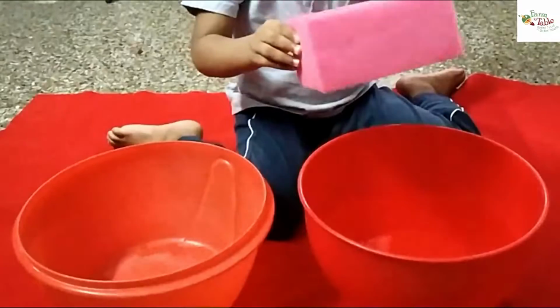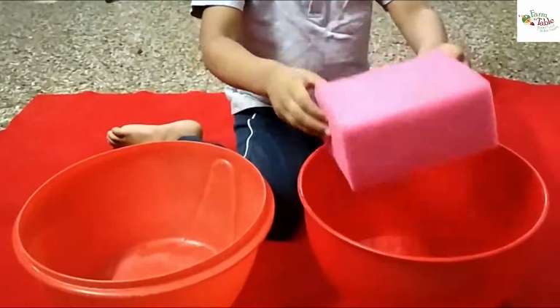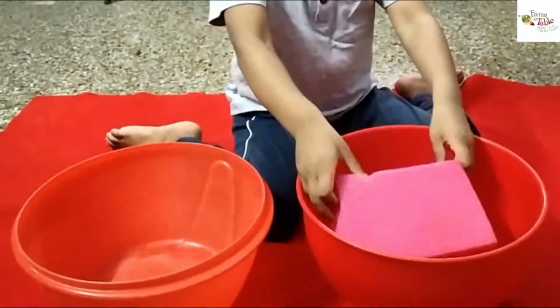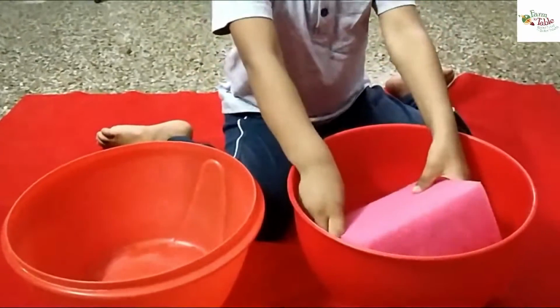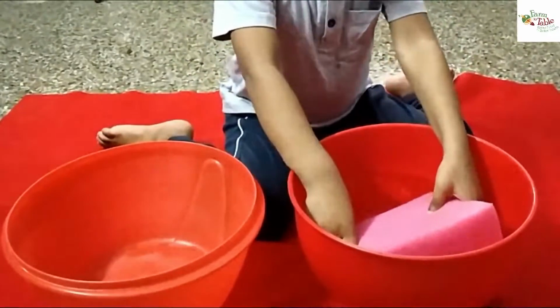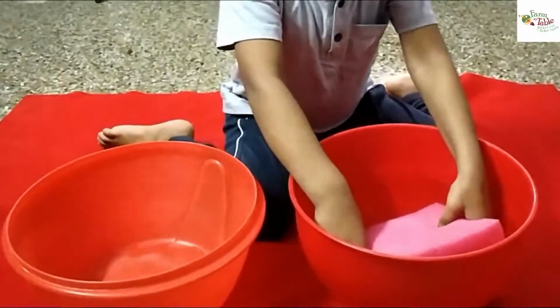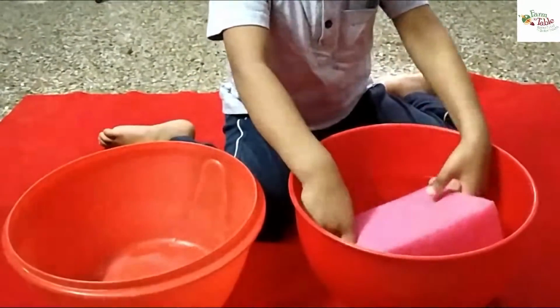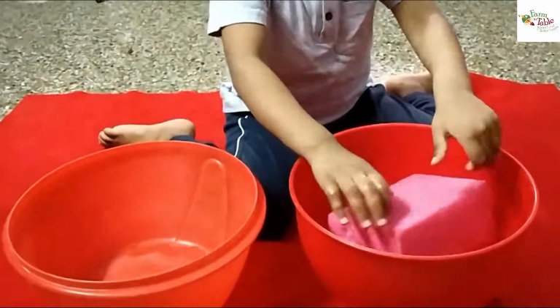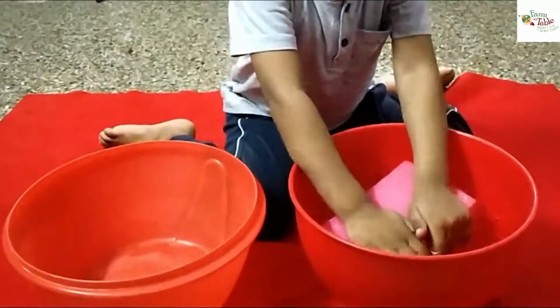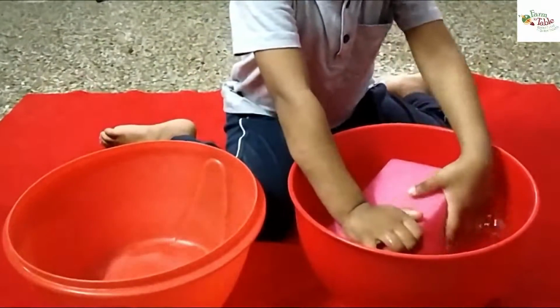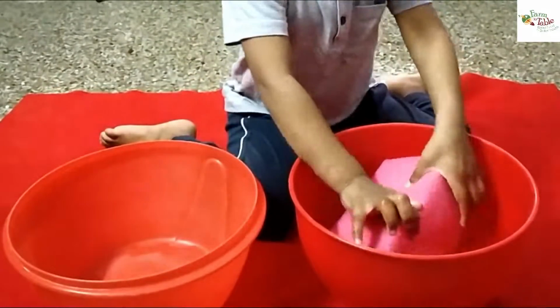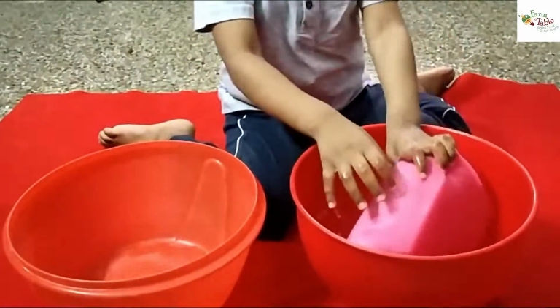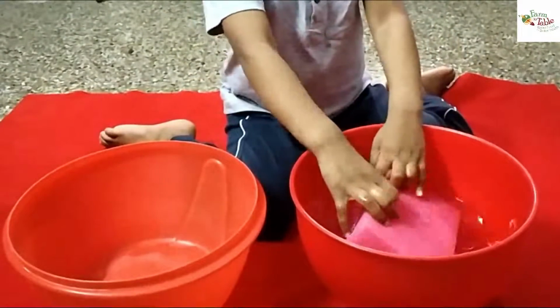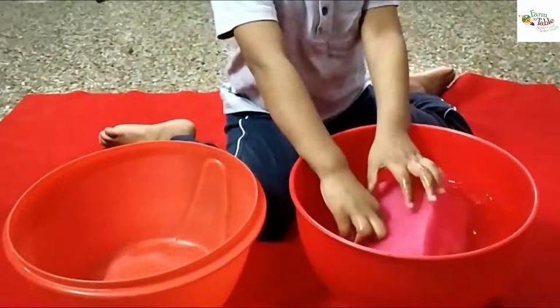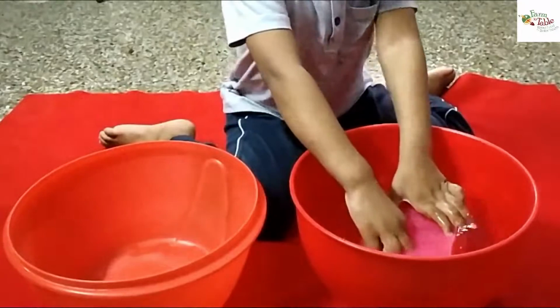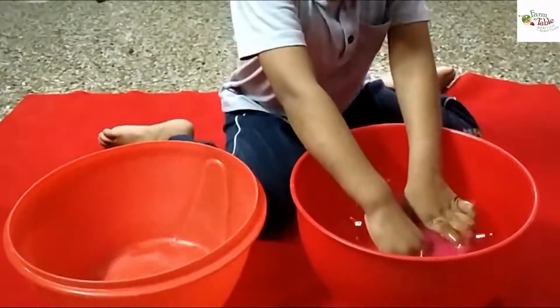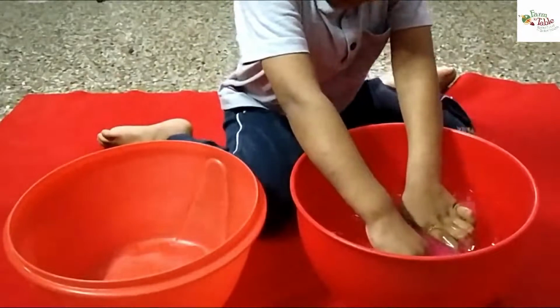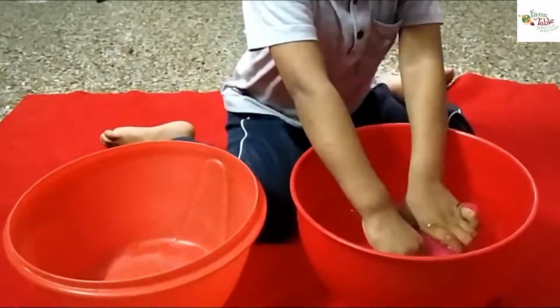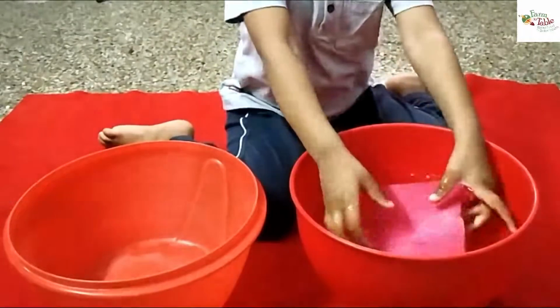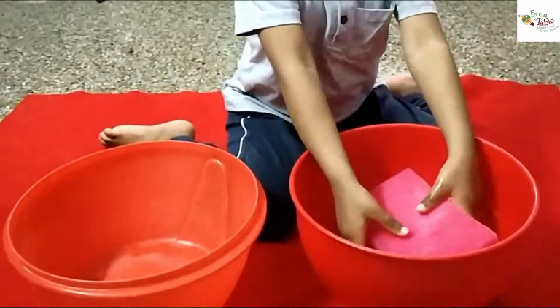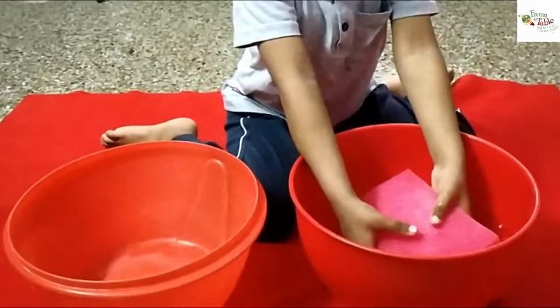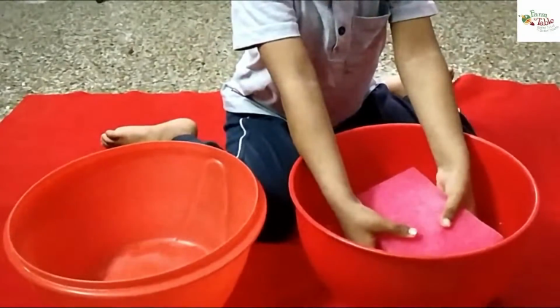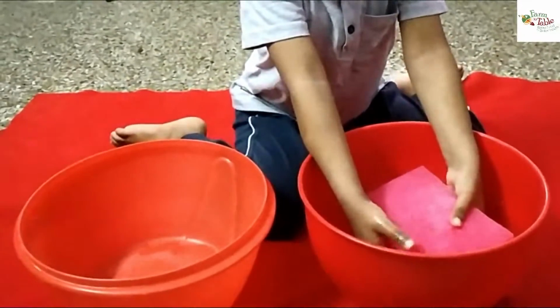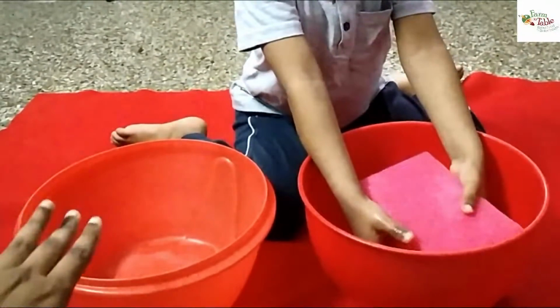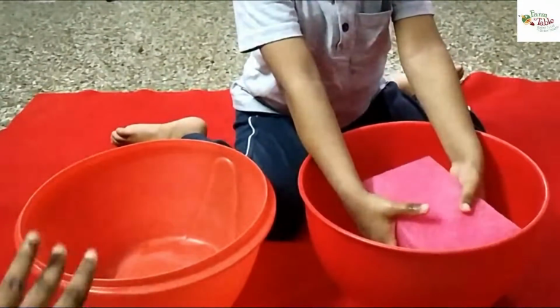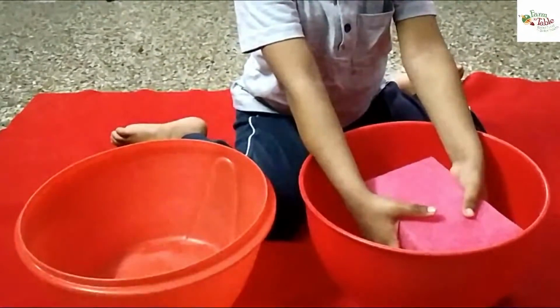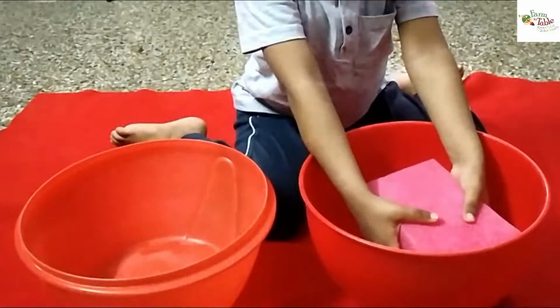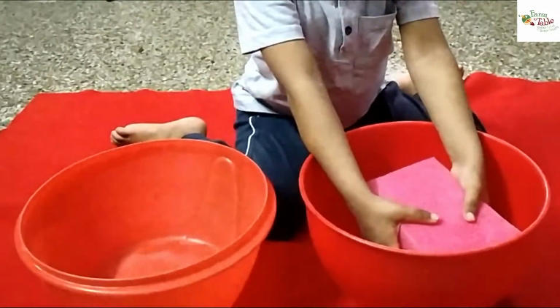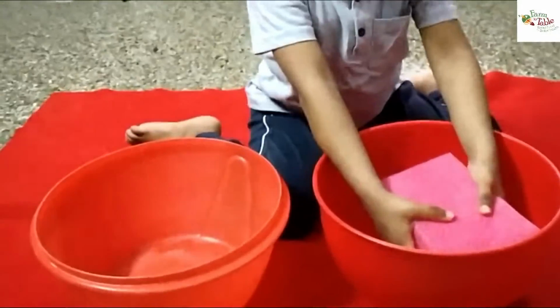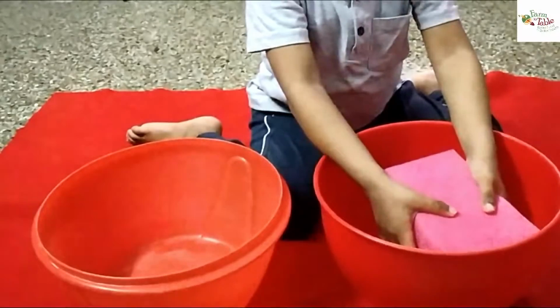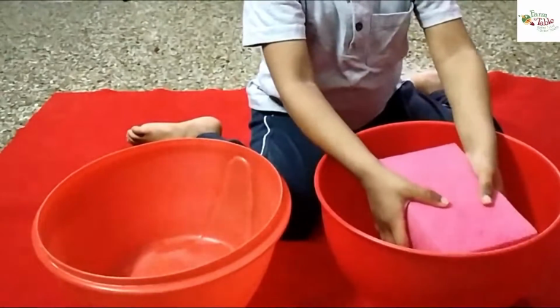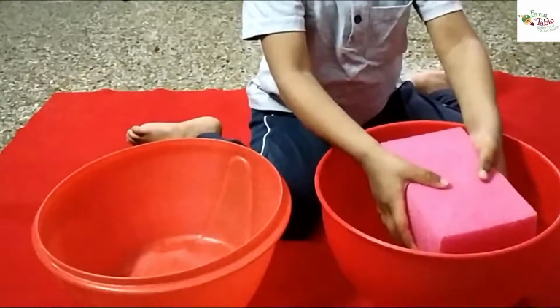Basically, I have two identical bowls and a sponge. Colour coordination is also important. It also helps the child have a sense of order, knowing that everything works together.